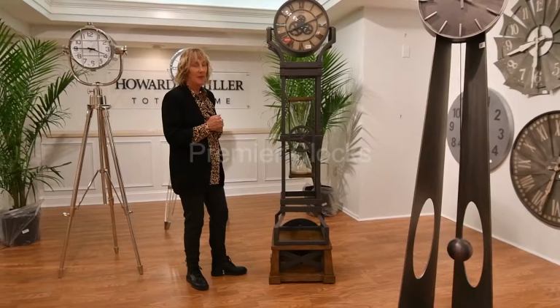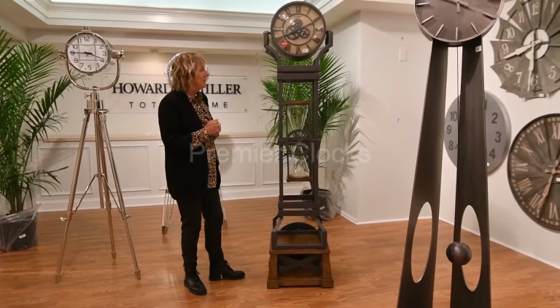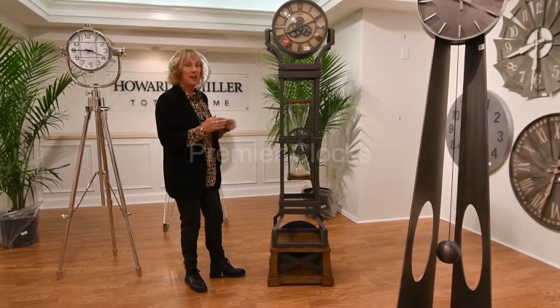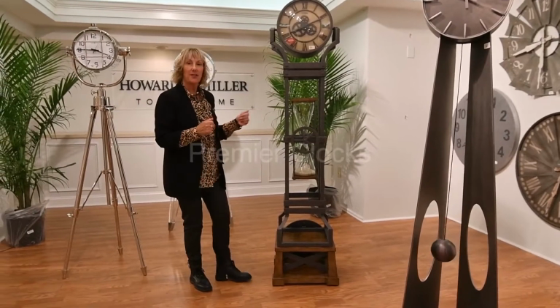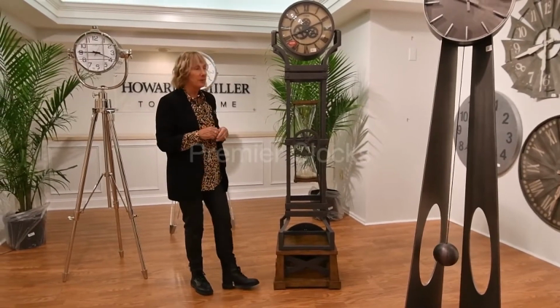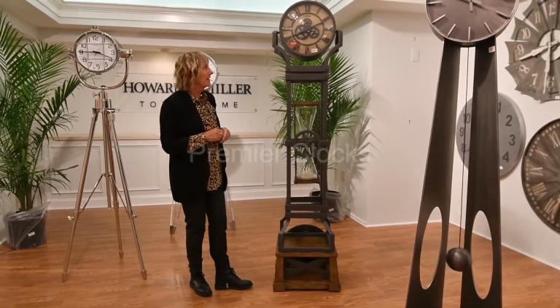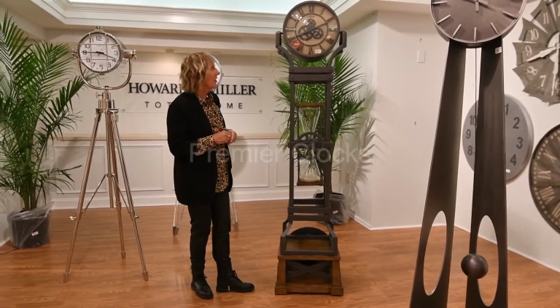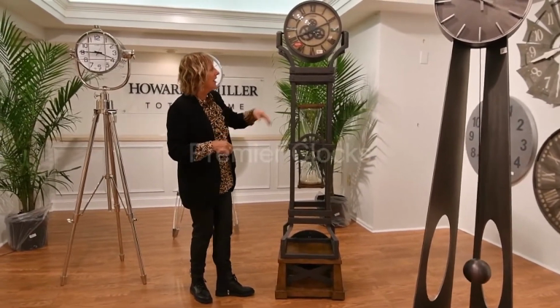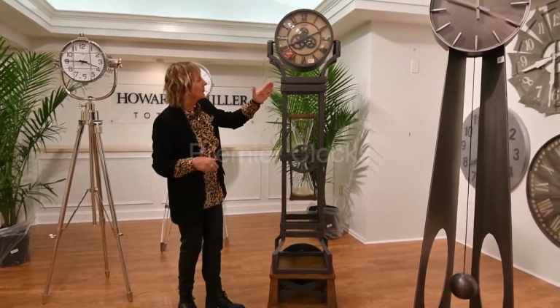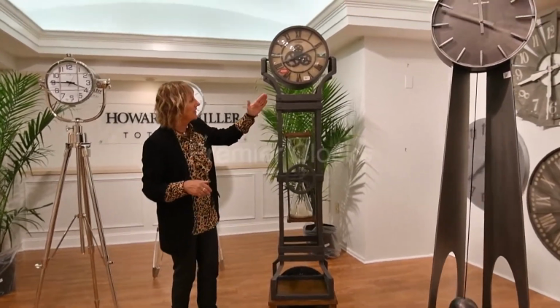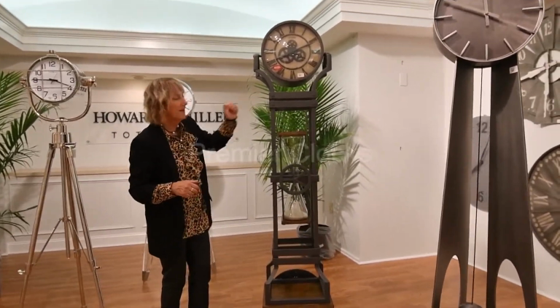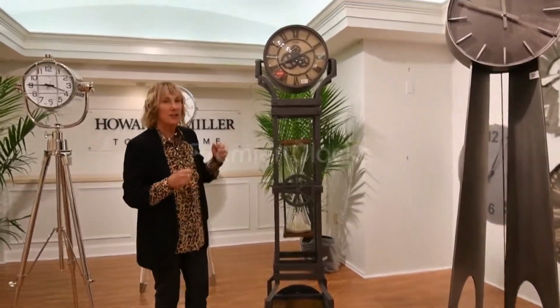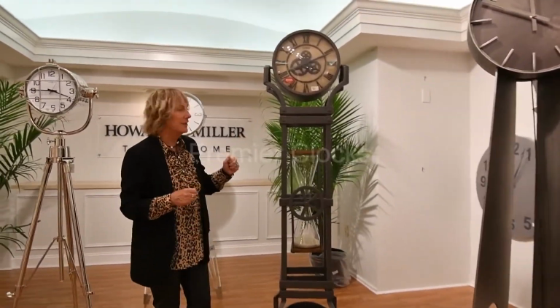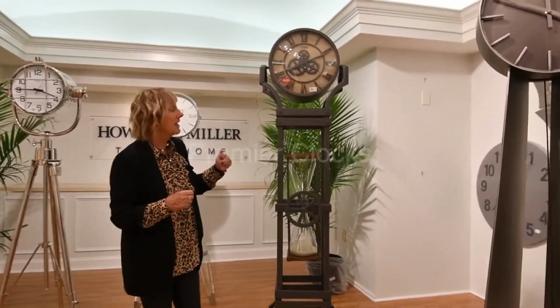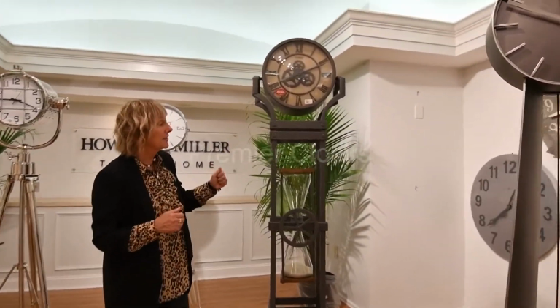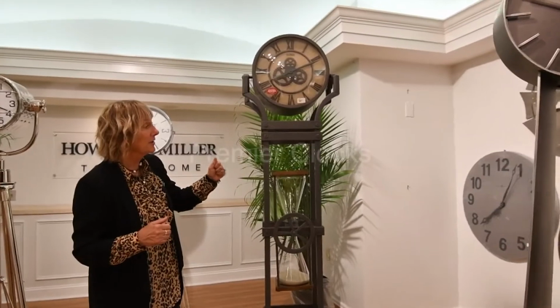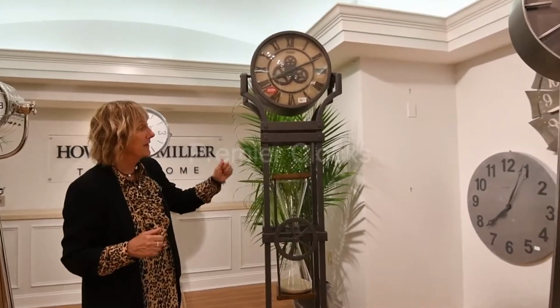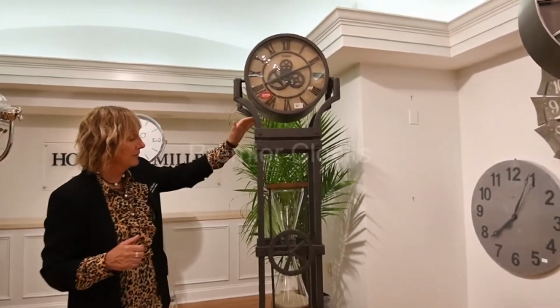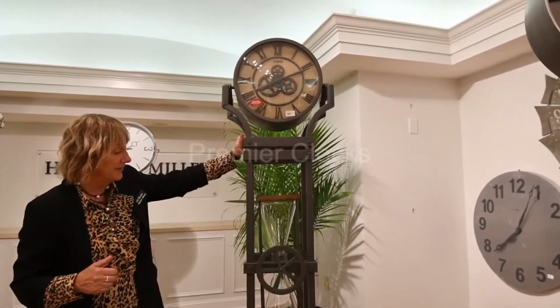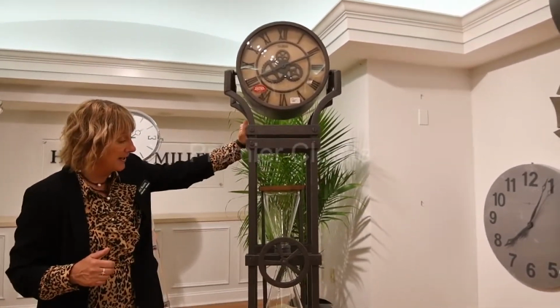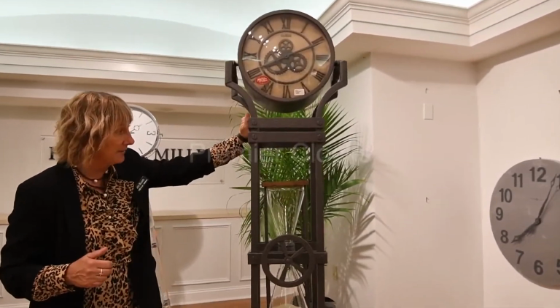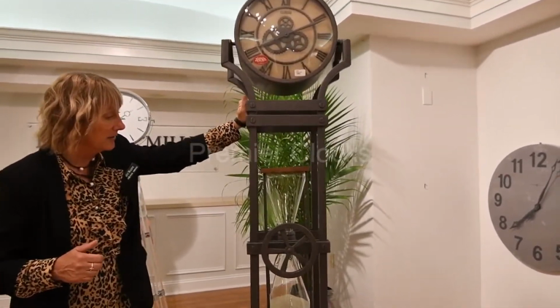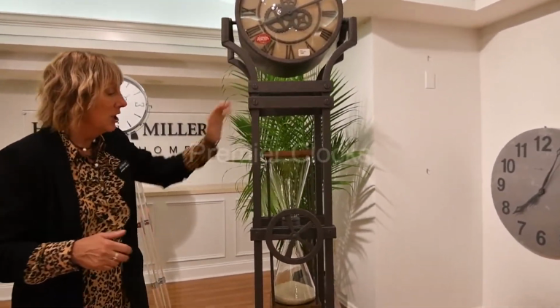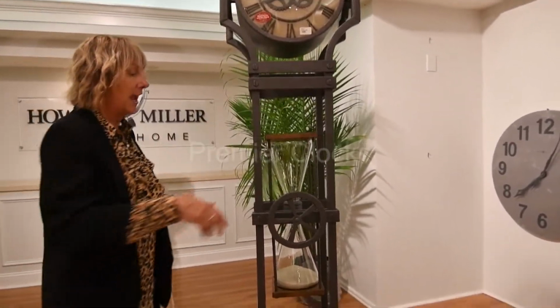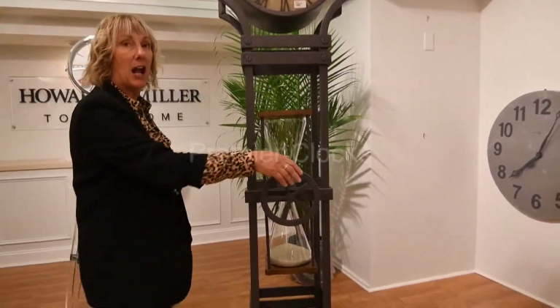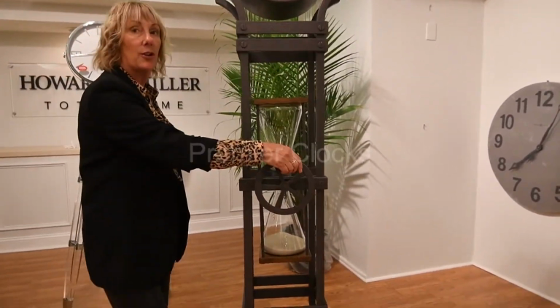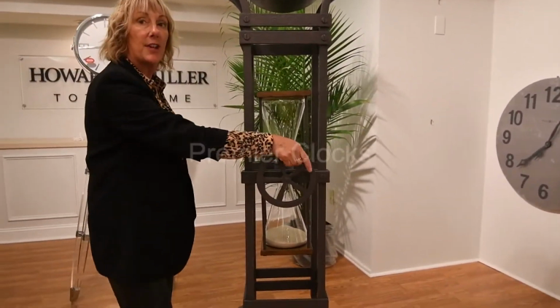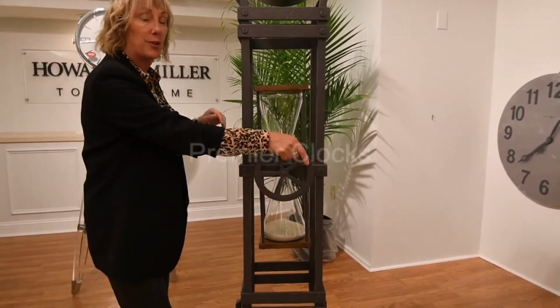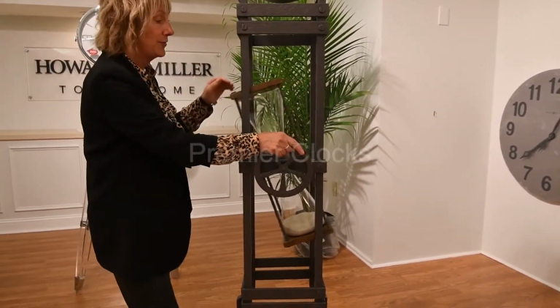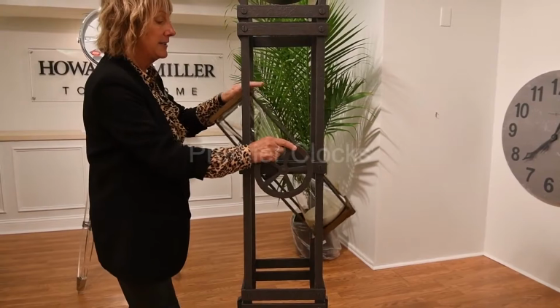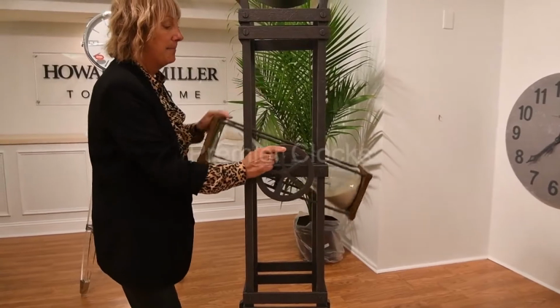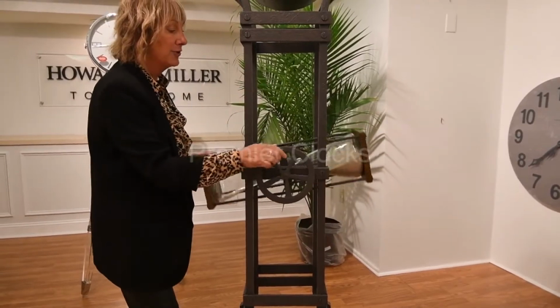Featured here is our hourglass clock. As you can see, it's very industrial in feel with this detailing of metal. We have an hourglass that you can rotate manually.